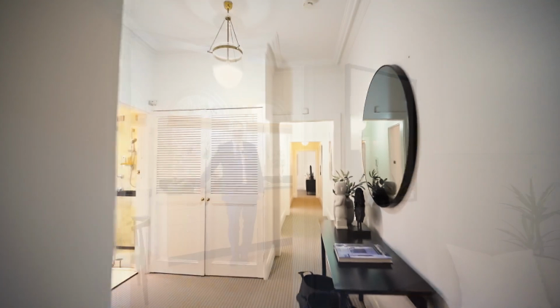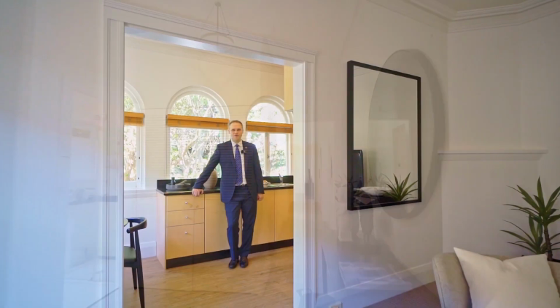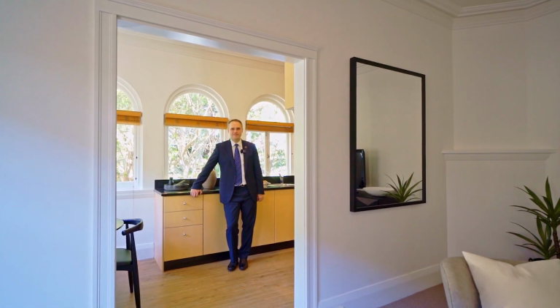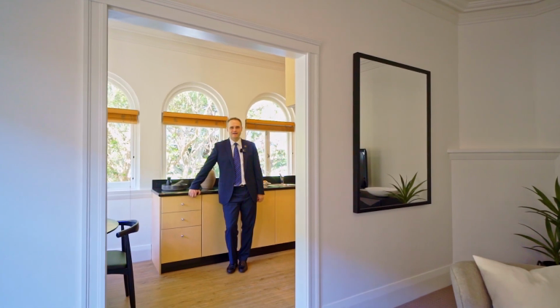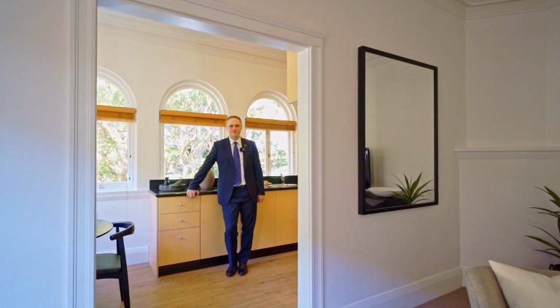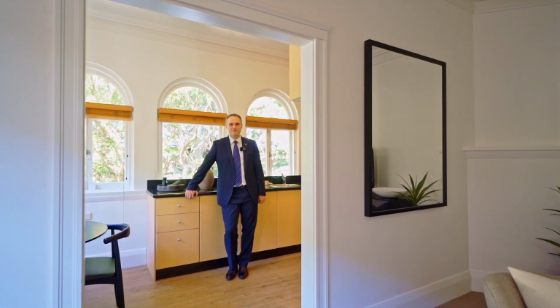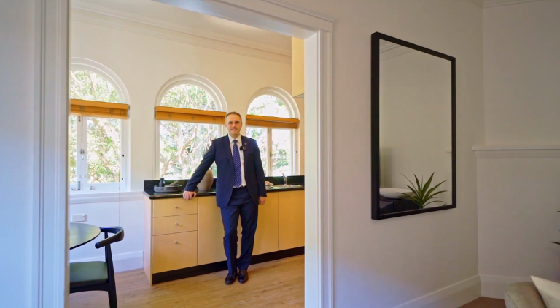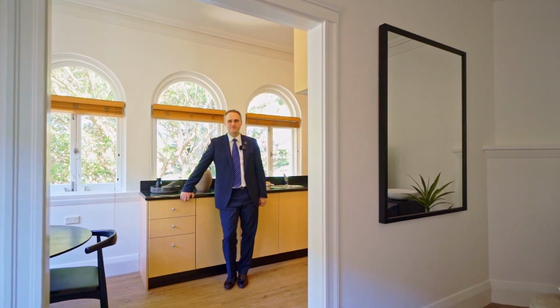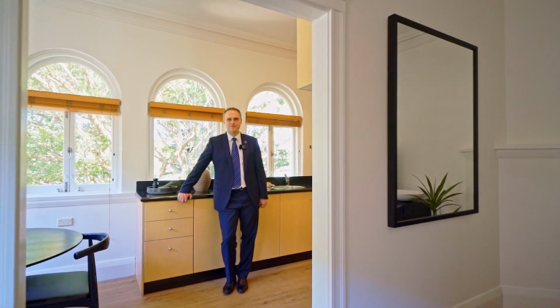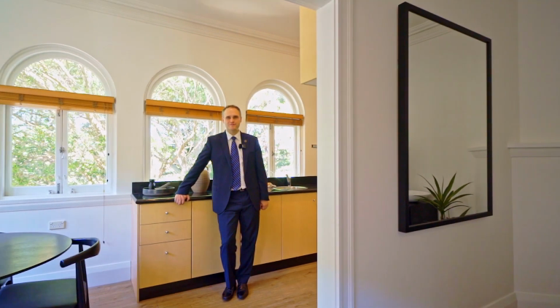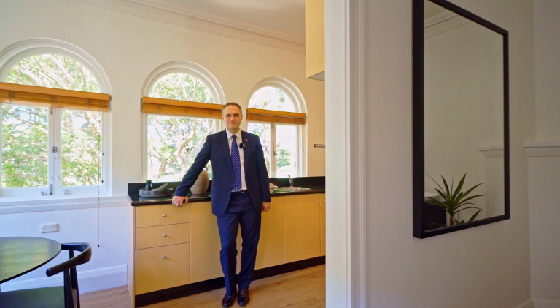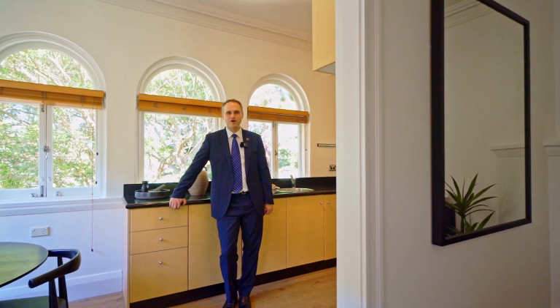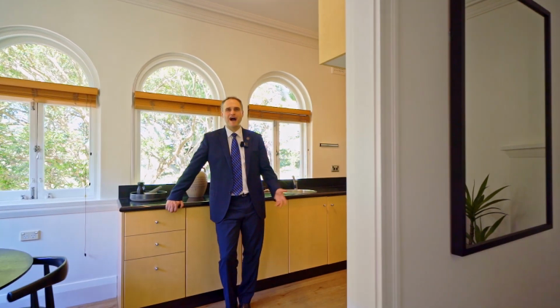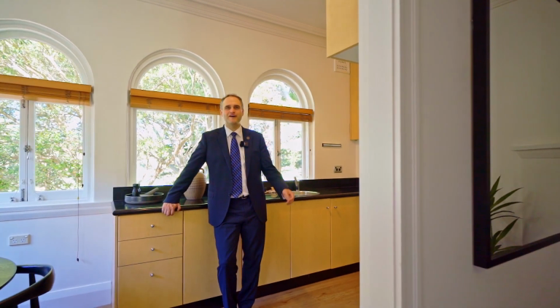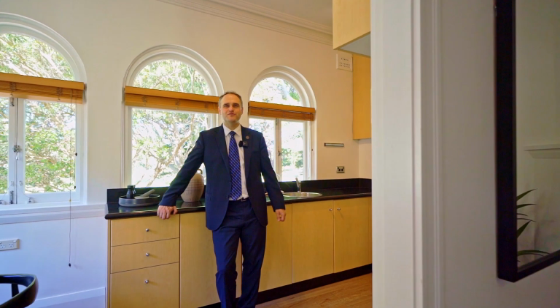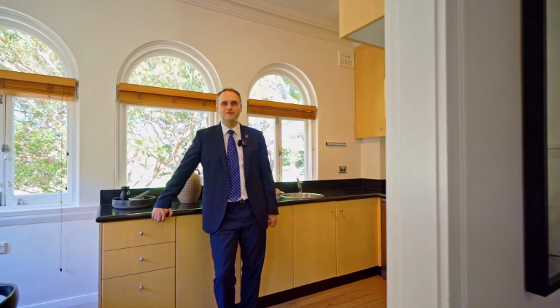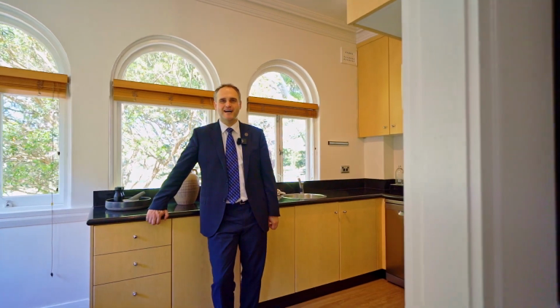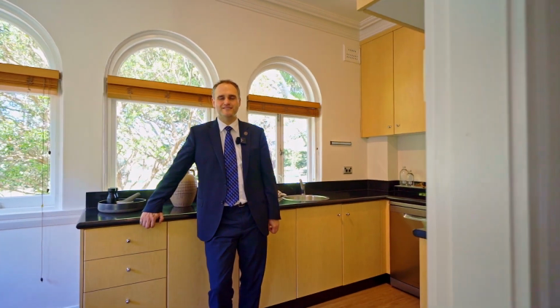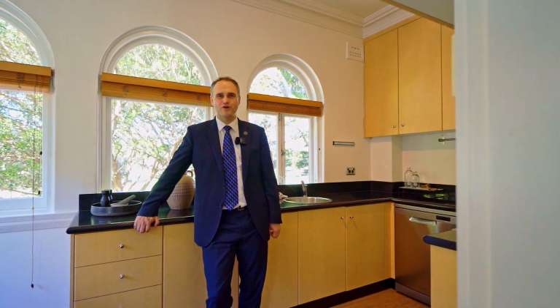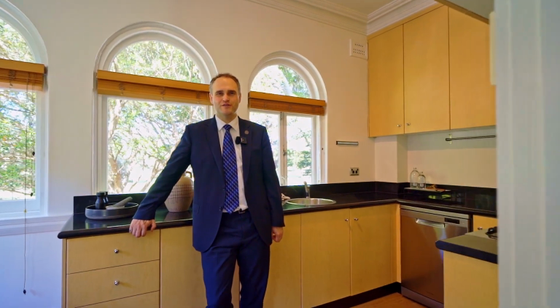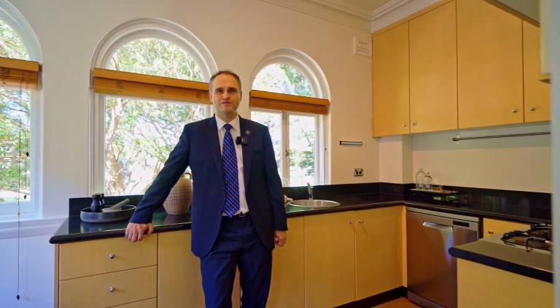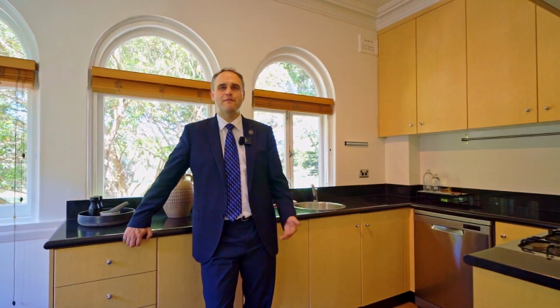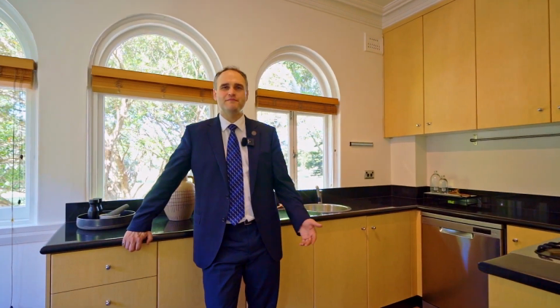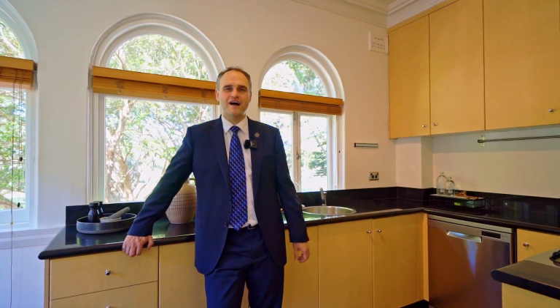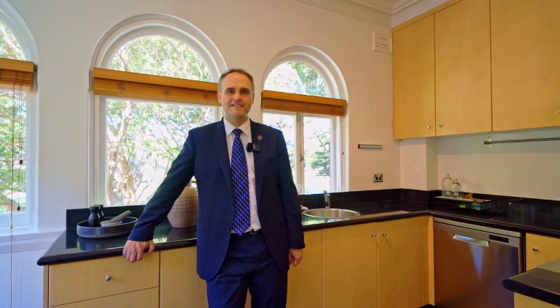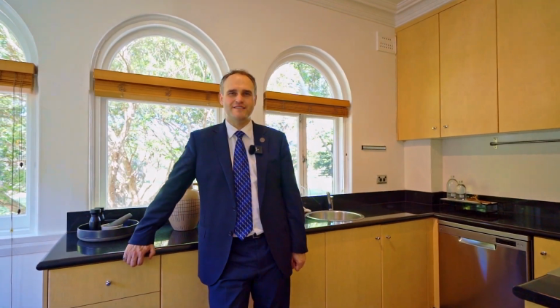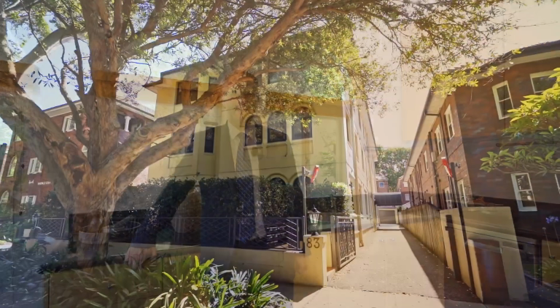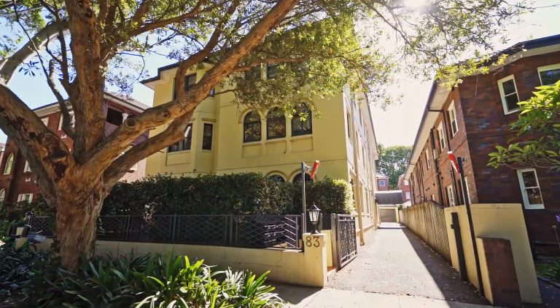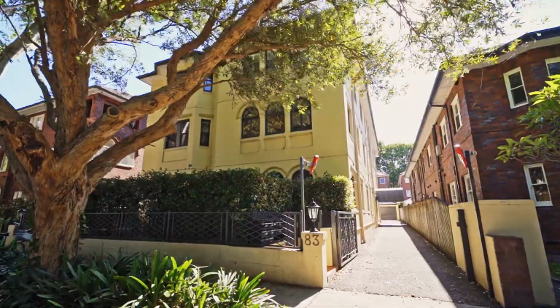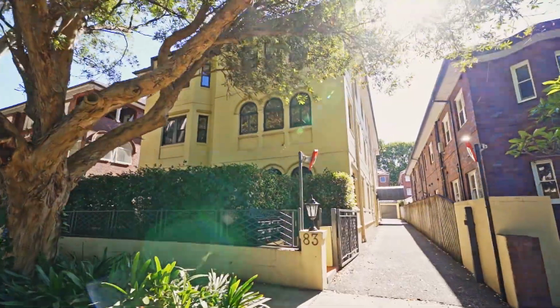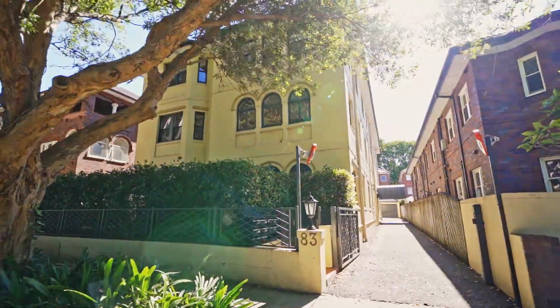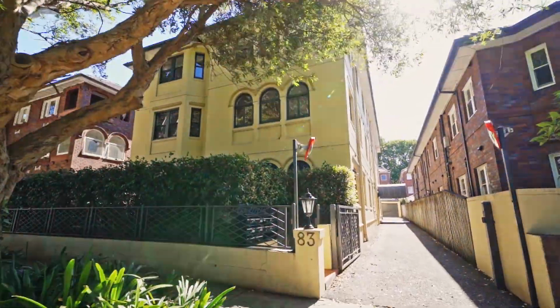Hello, Nicholas Armstrong-Smith from Century 21 Armstrong-Smith. On behalf of our vendors, we're delighted to welcome you to apartment 5 at 83 O'Sullivan Road in Rose Bay.